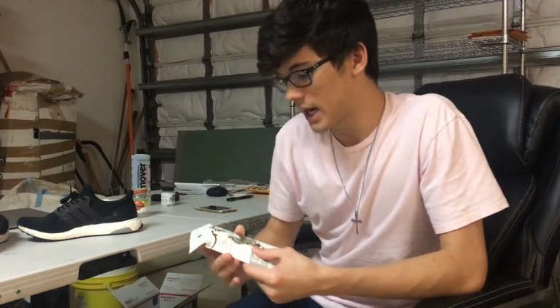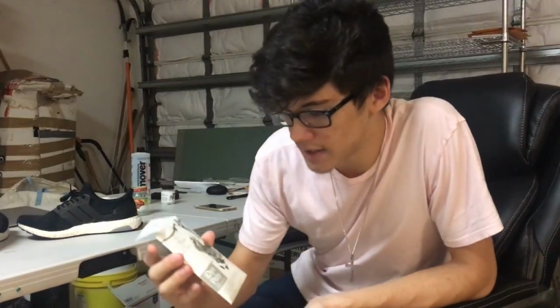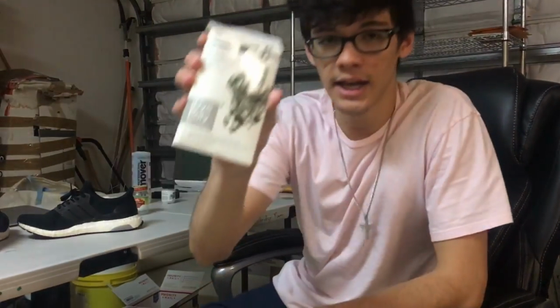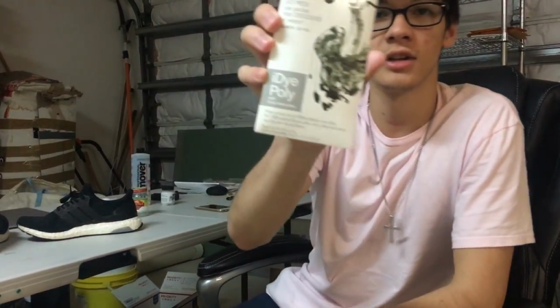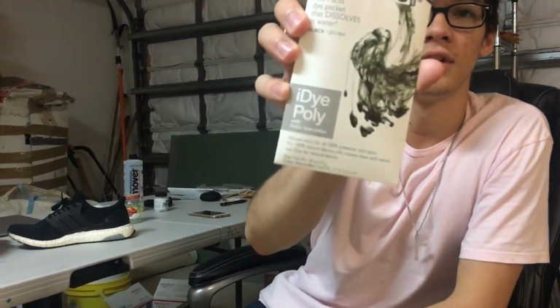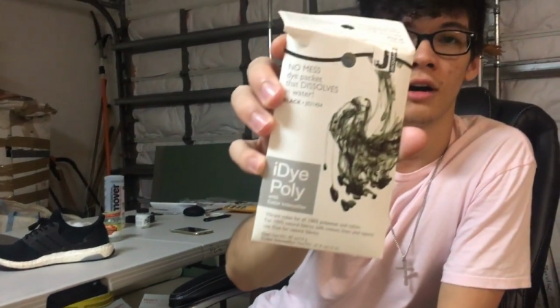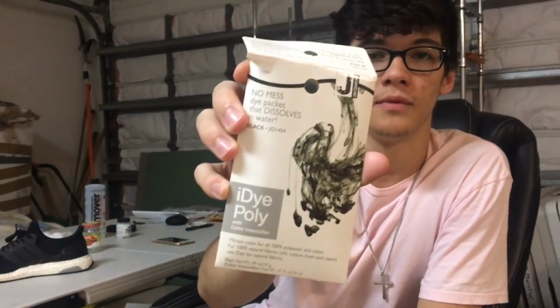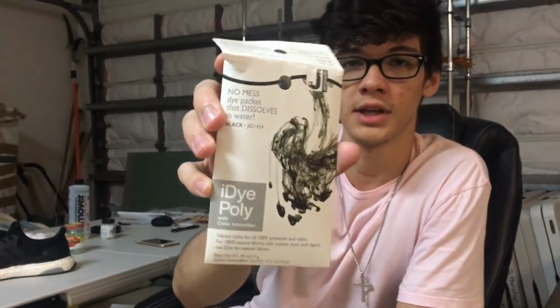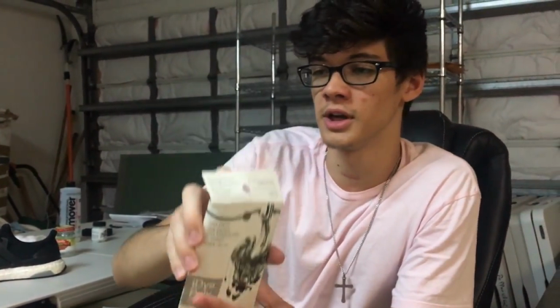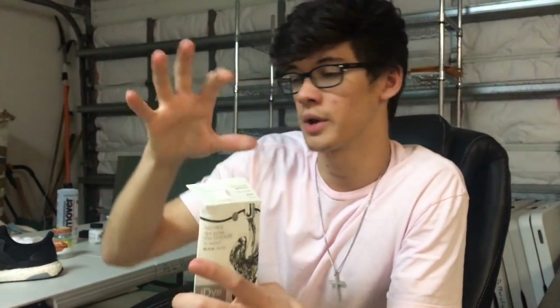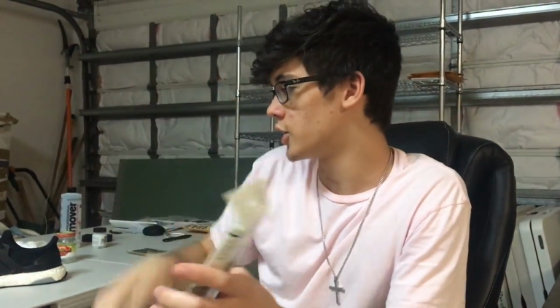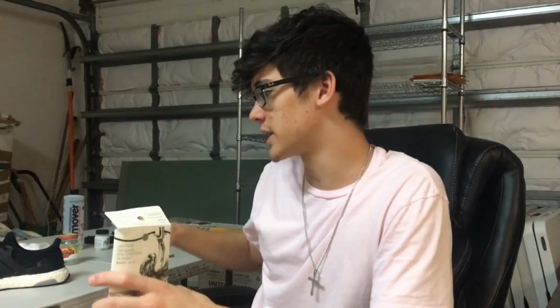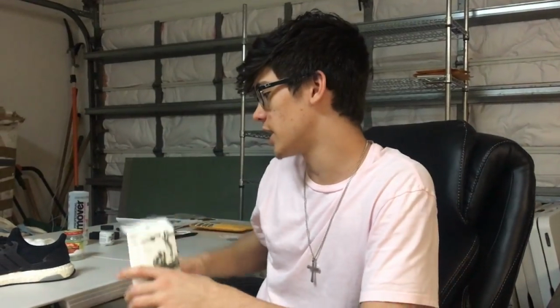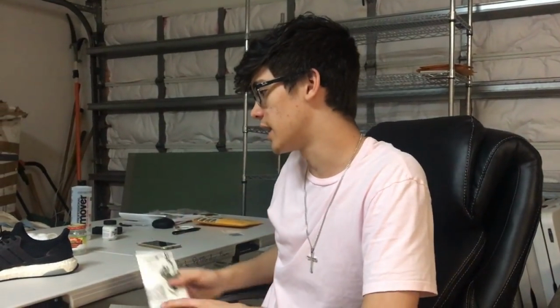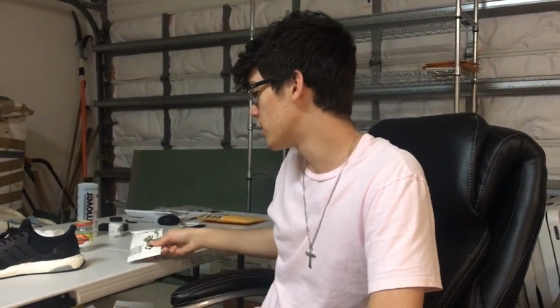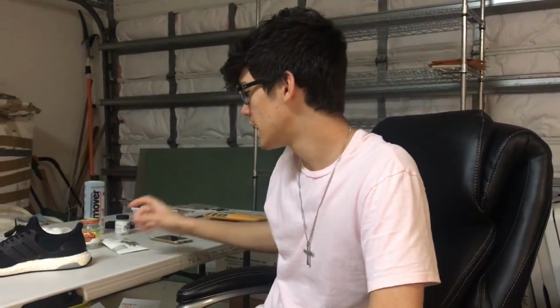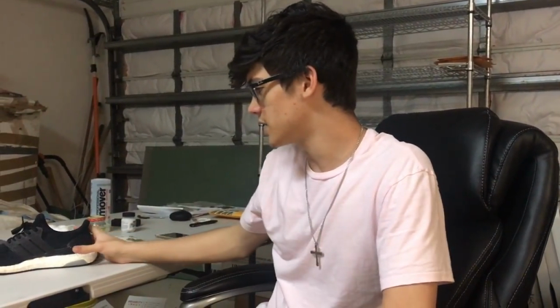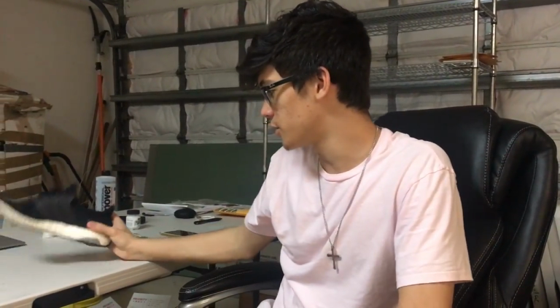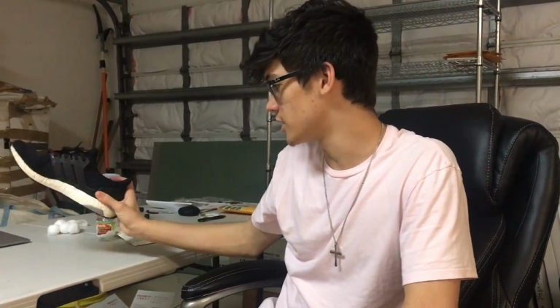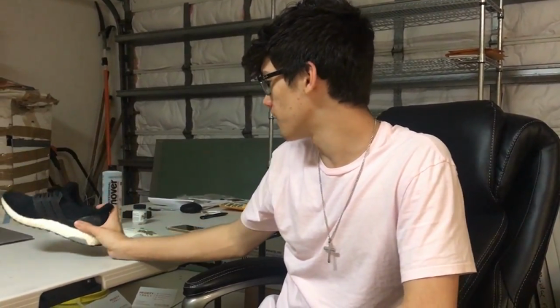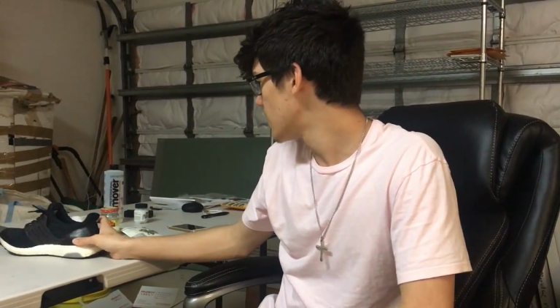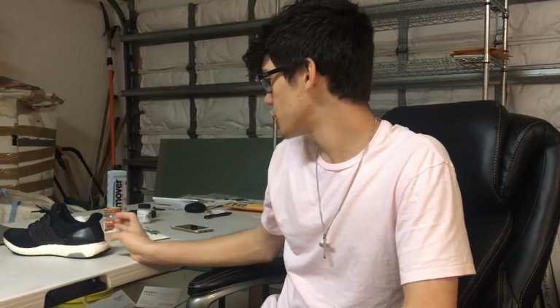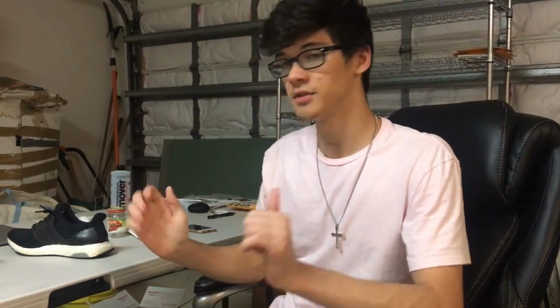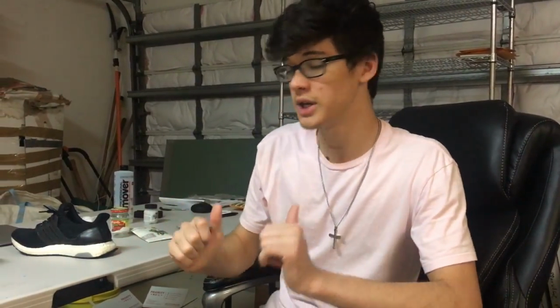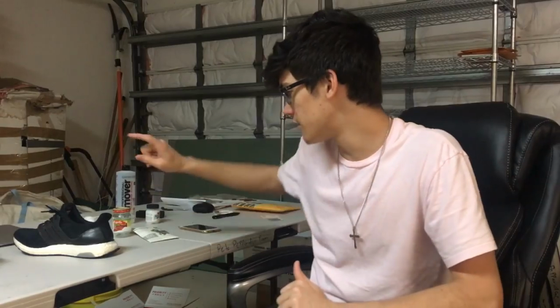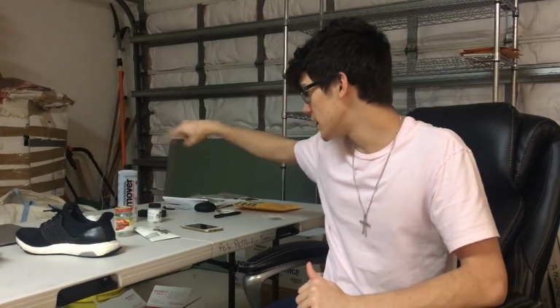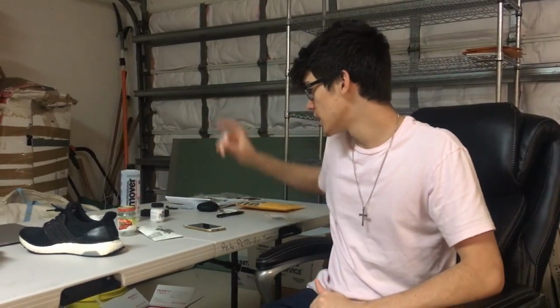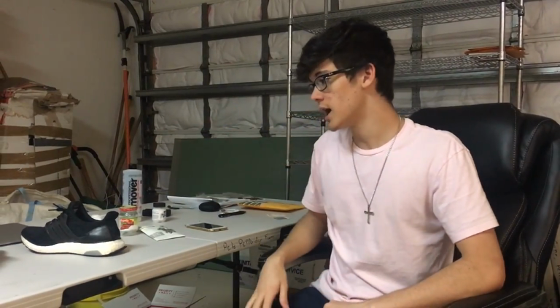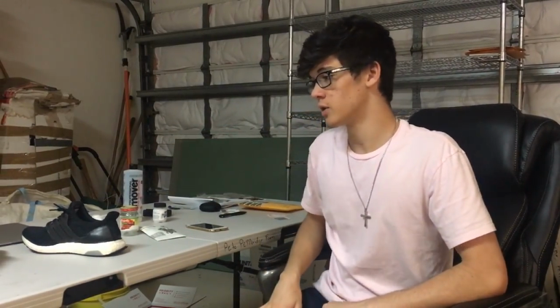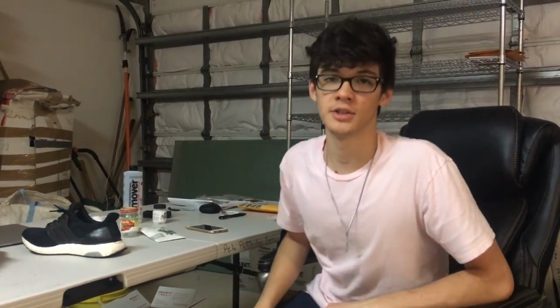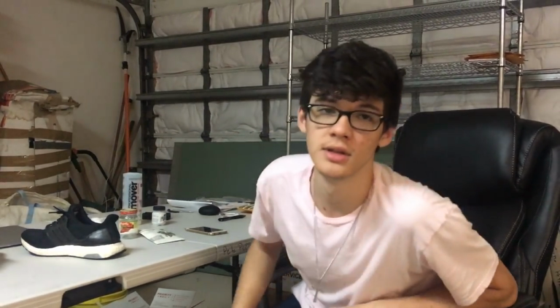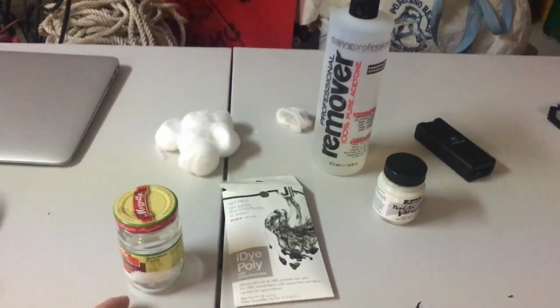It's just a little custom tutorial and kind of a response video to everyone else using this iDye stuff. You put it in boiling water as a mixture and apparently it stays on pretty good. I'm going to show you guys everything we need — I have it all right here and then we'll get right to it.